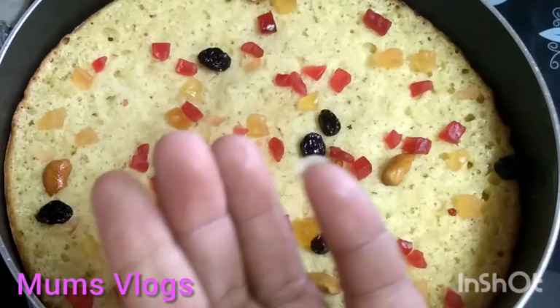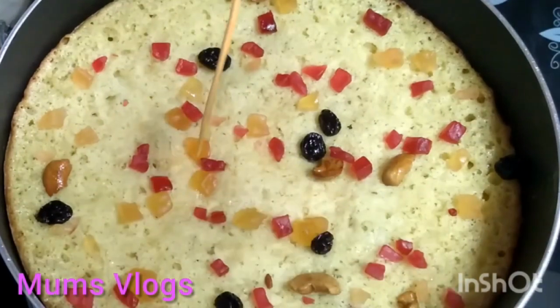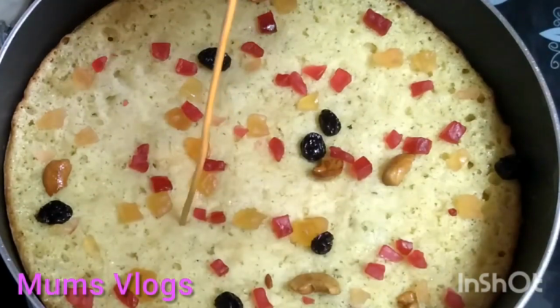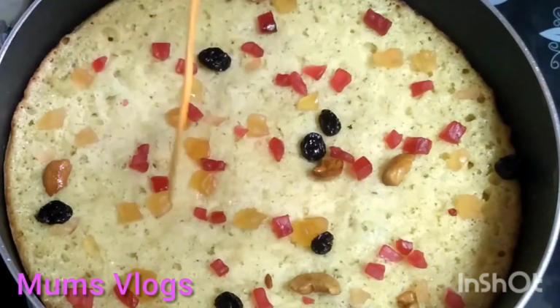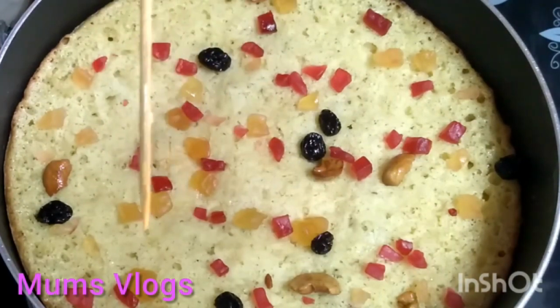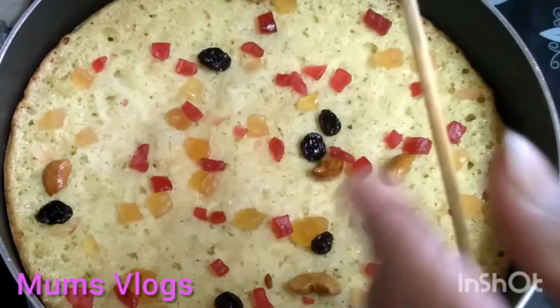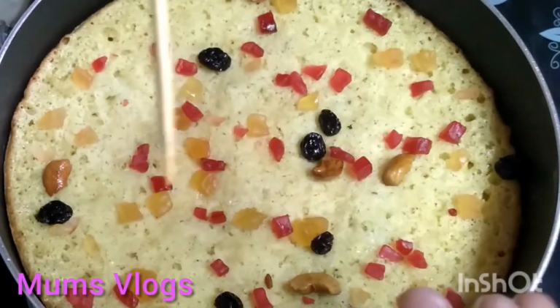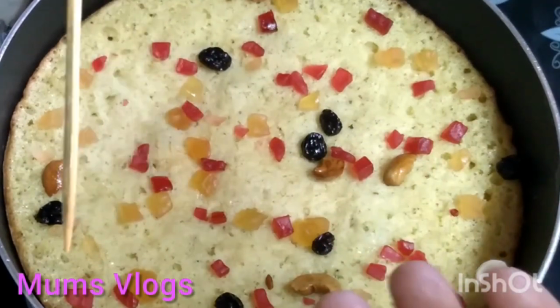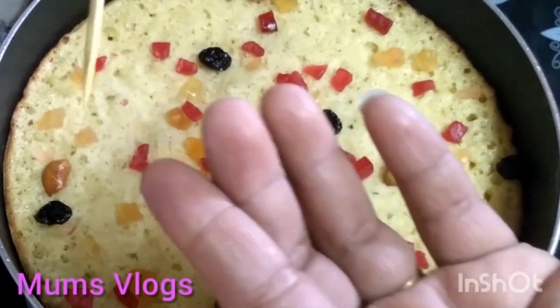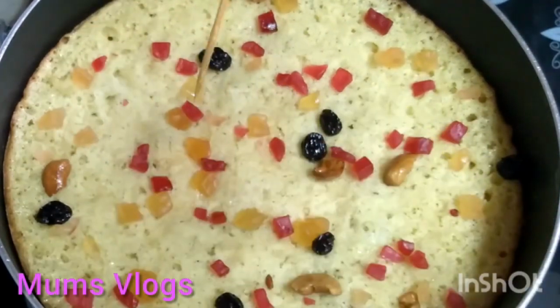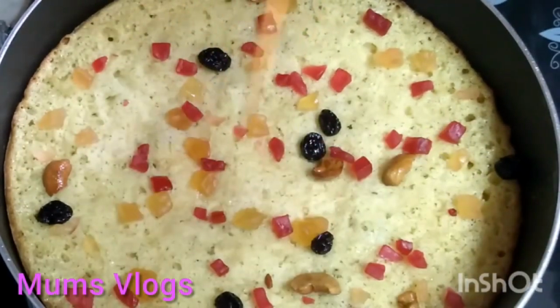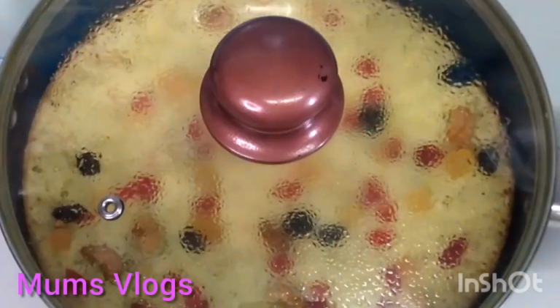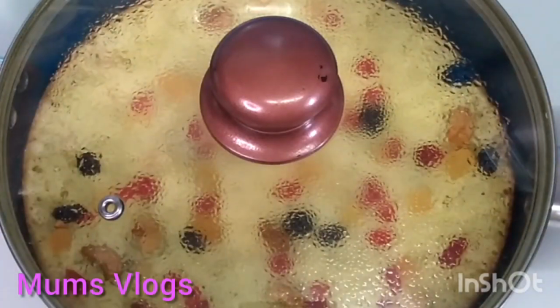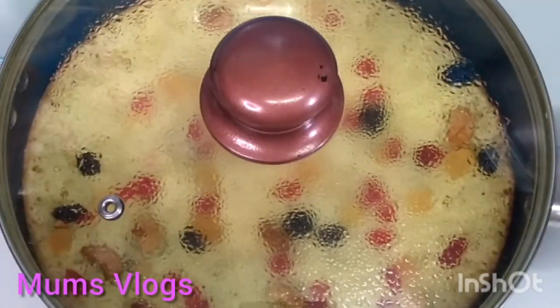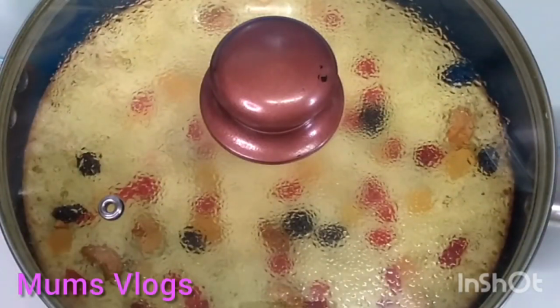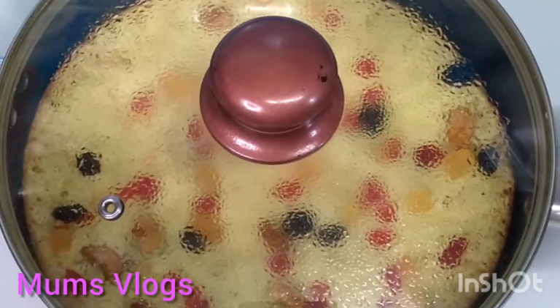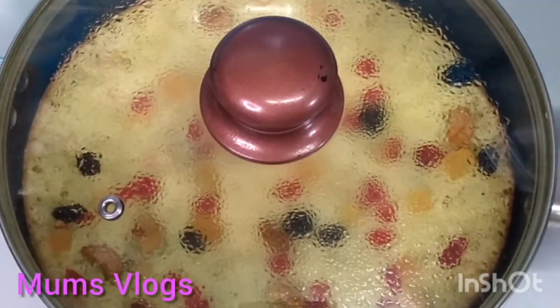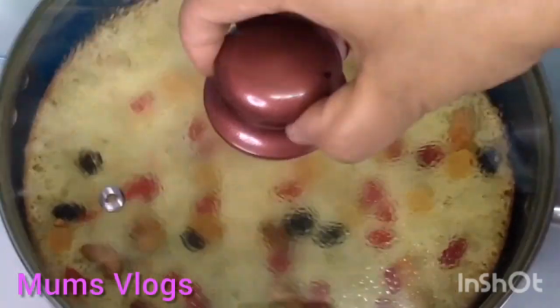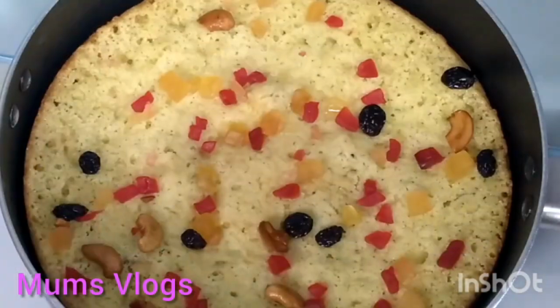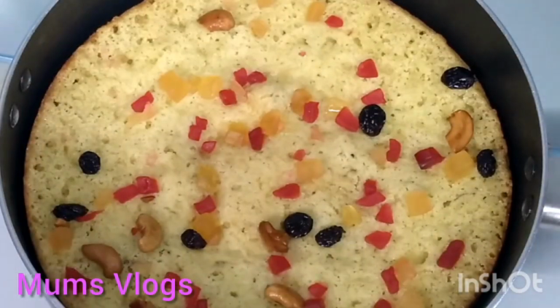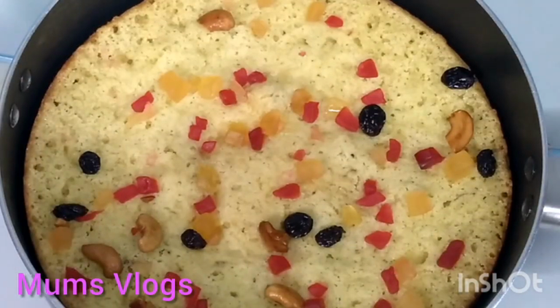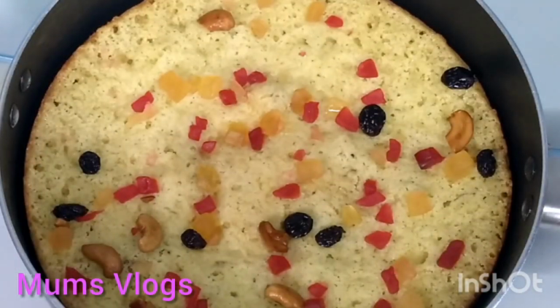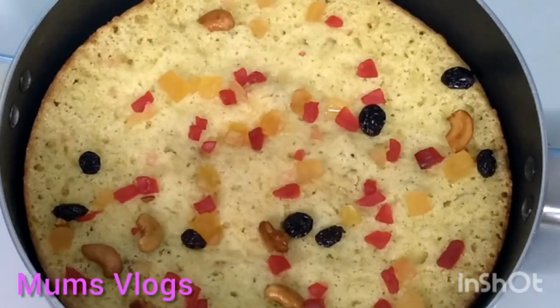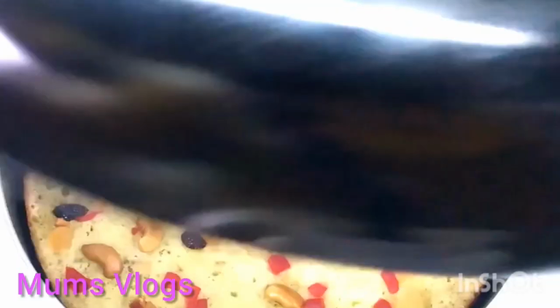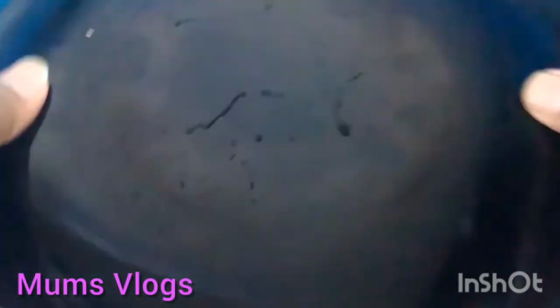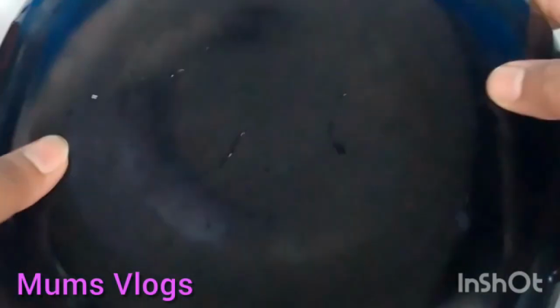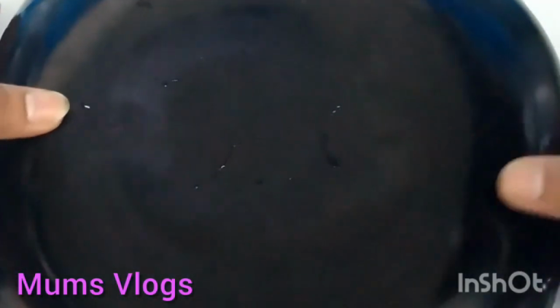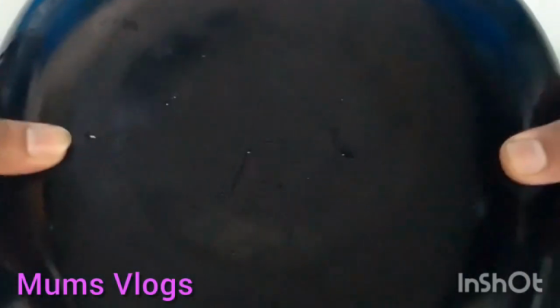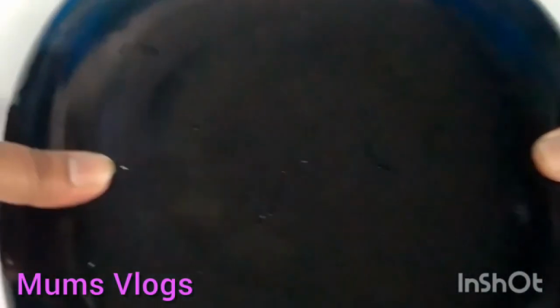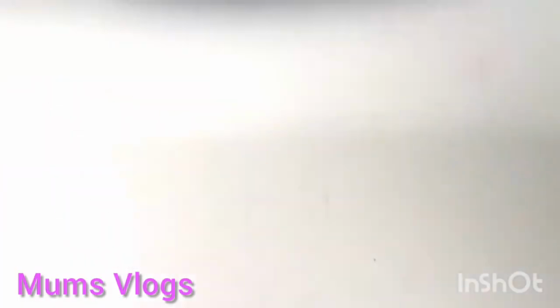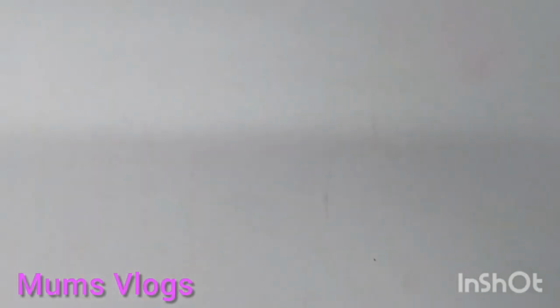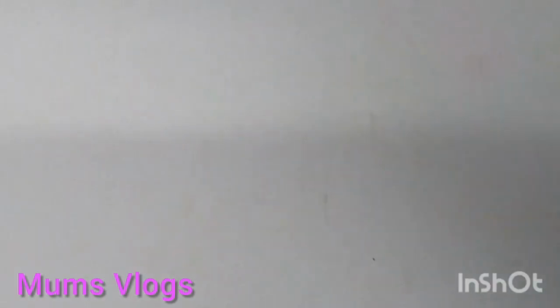This is a good cookie. If you want to add a baghadi veva, you can add a tutty-fruity.